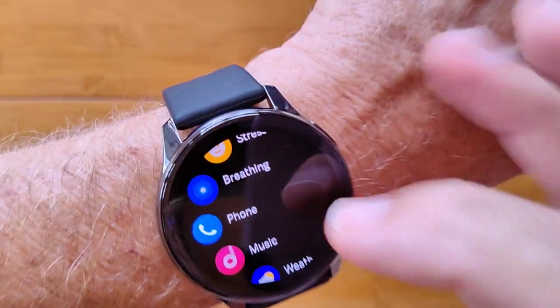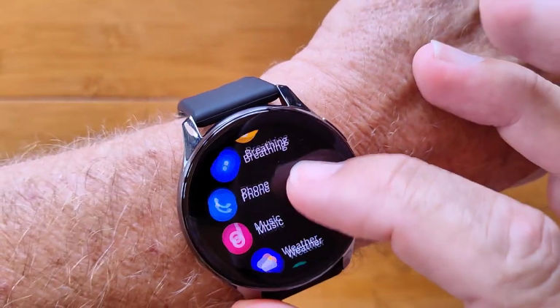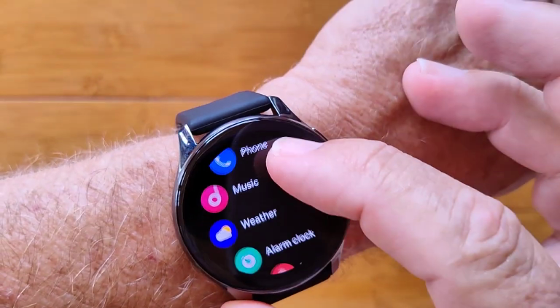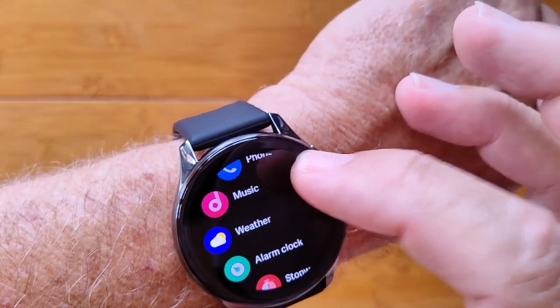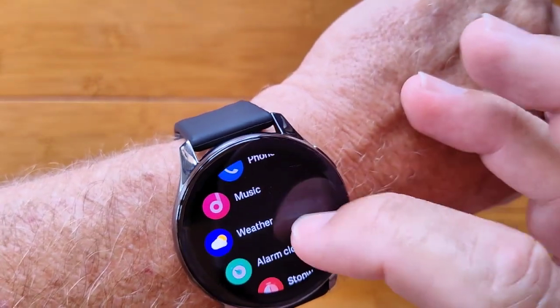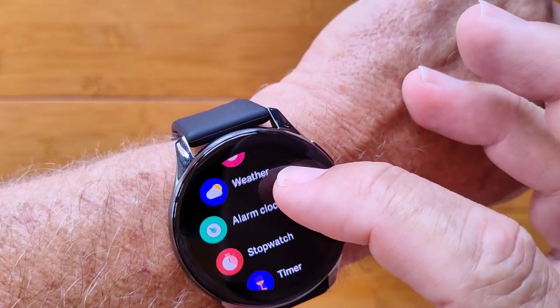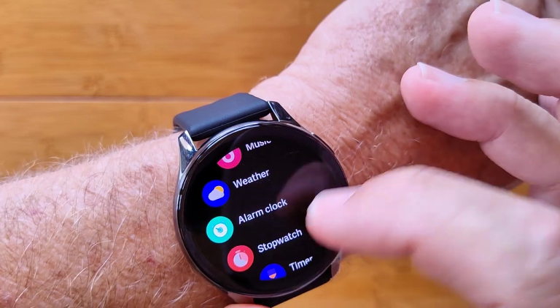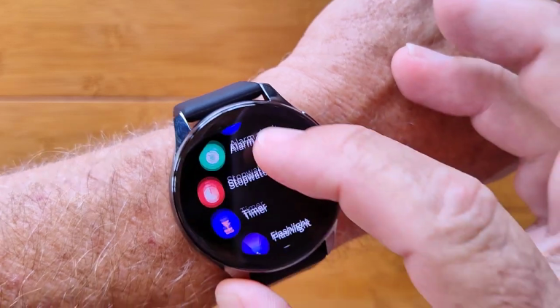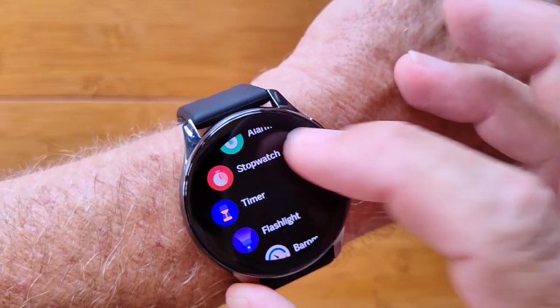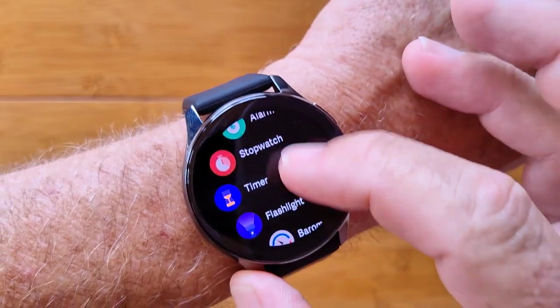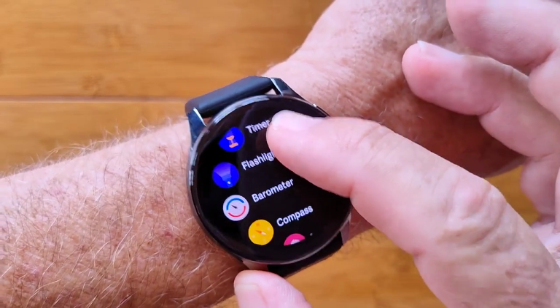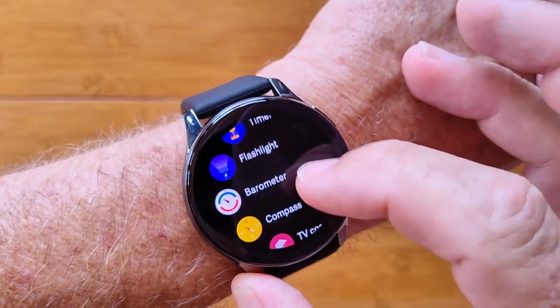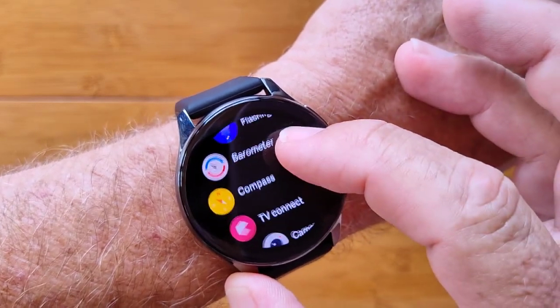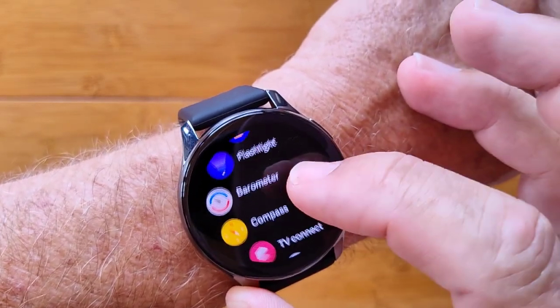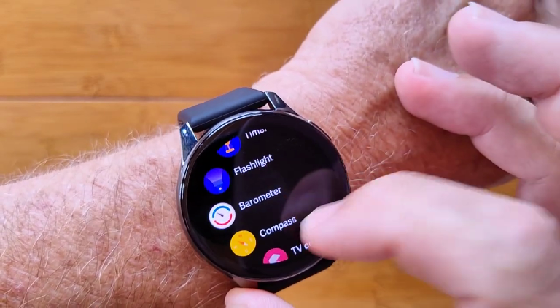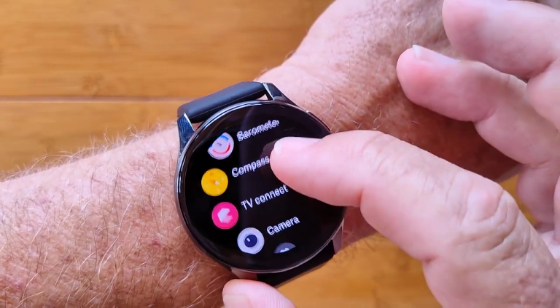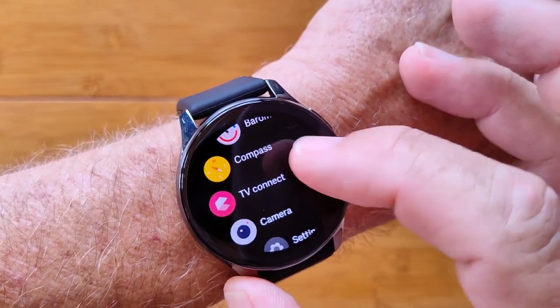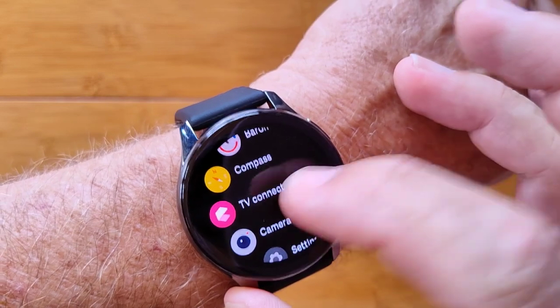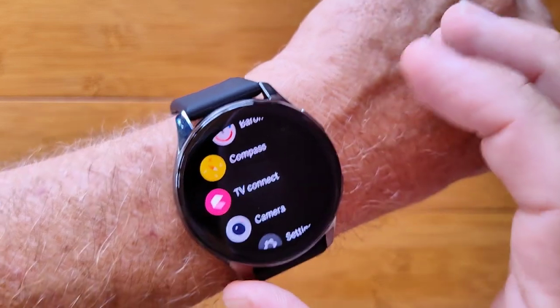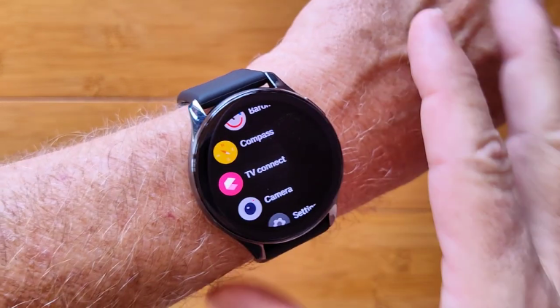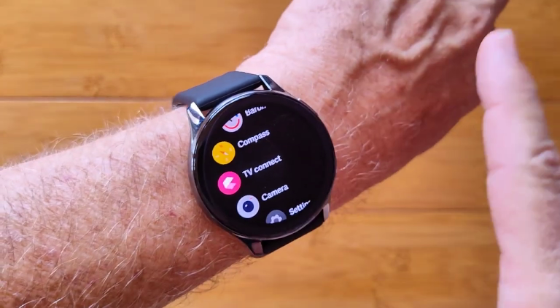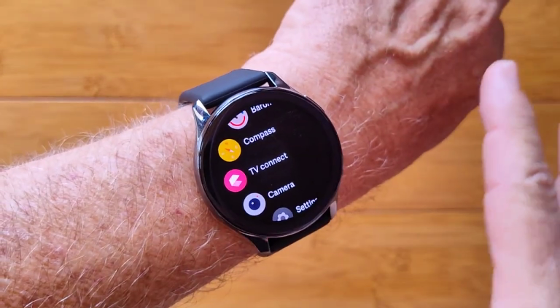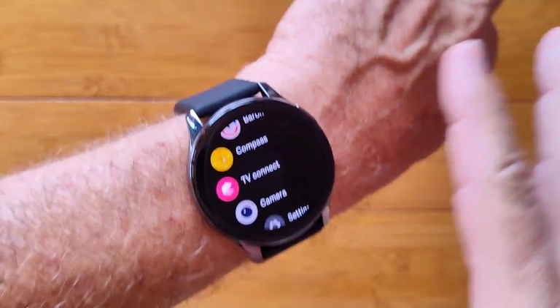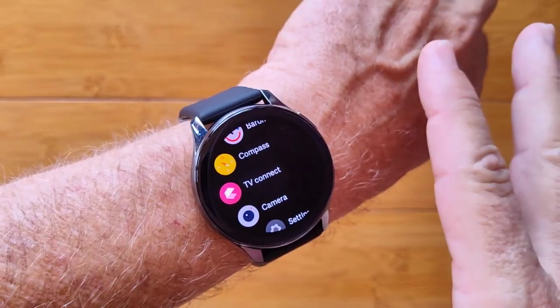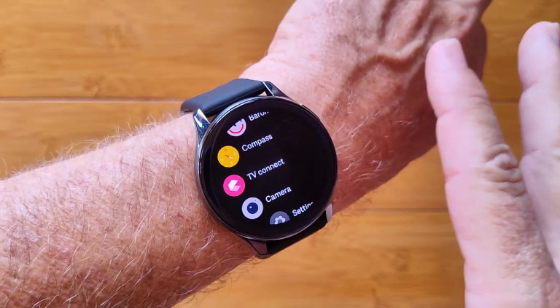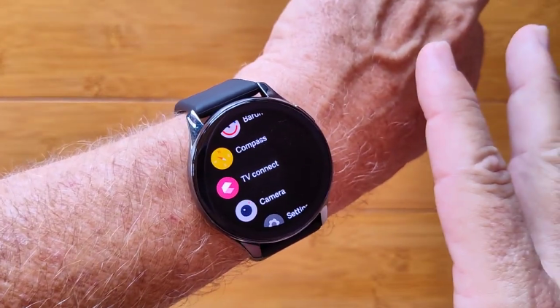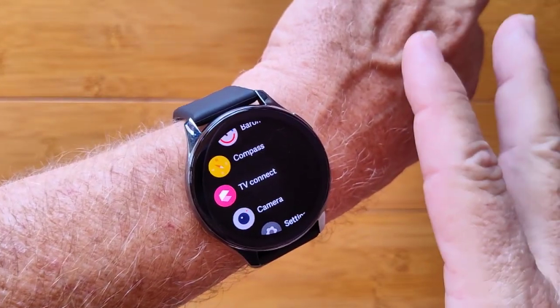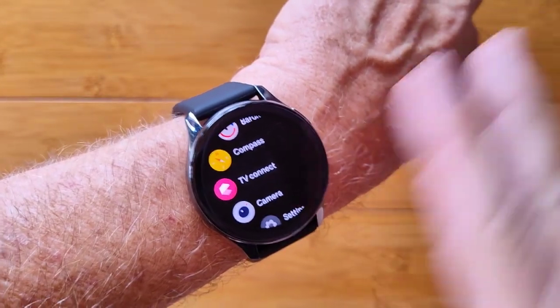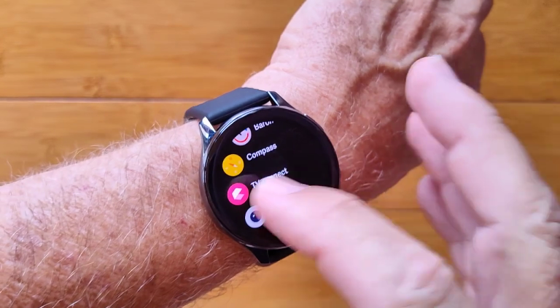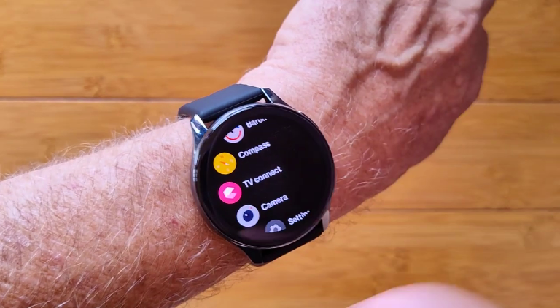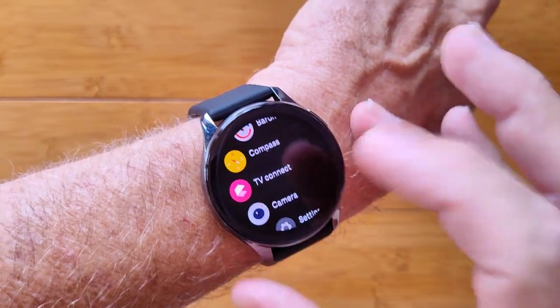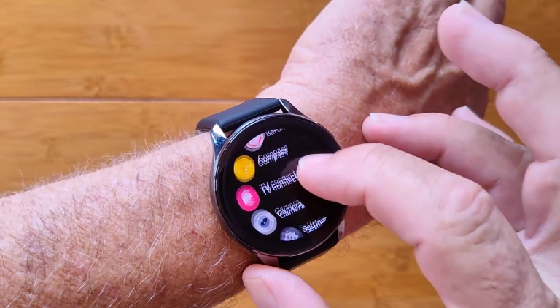You've got the music player, weather in your area, alarm clock, stopwatch, timer — it's just loaded. Barometer, even a compass built into this. TV Connect doesn't work except in one country — I think it's Australia — so you can ignore that one.